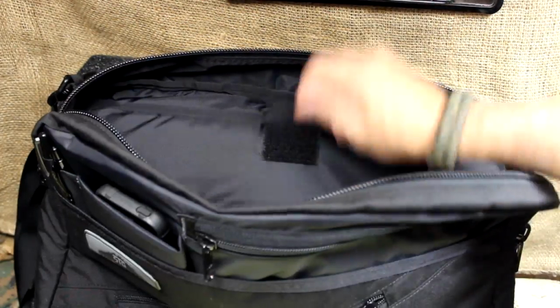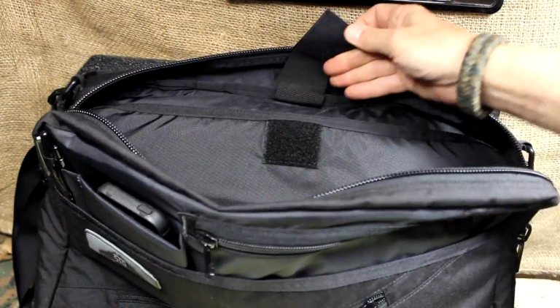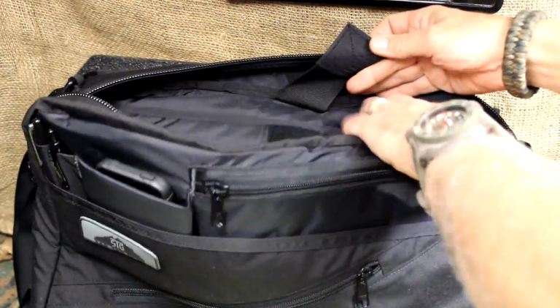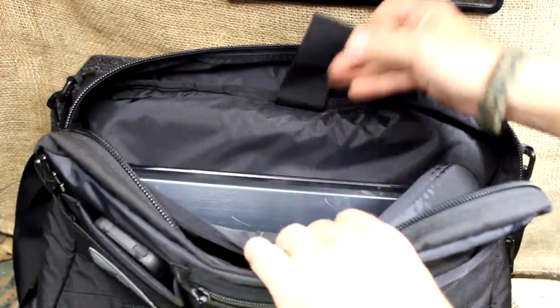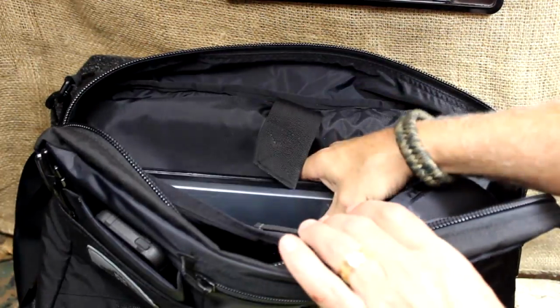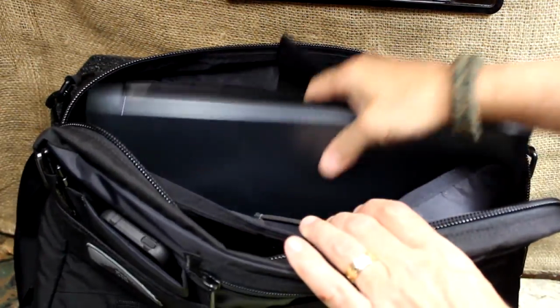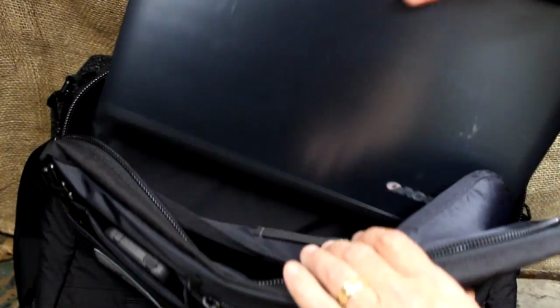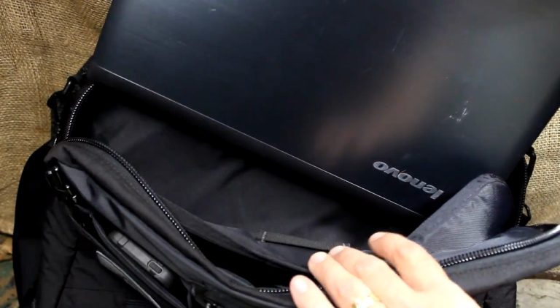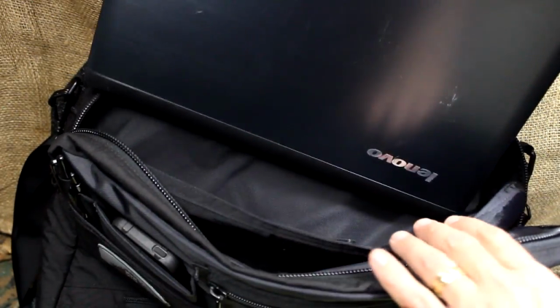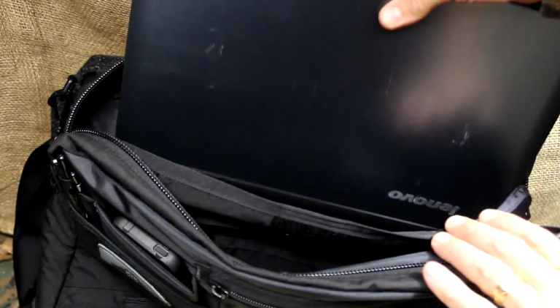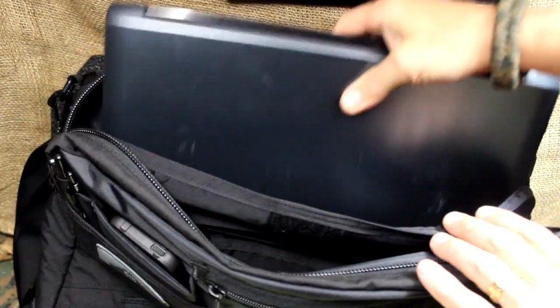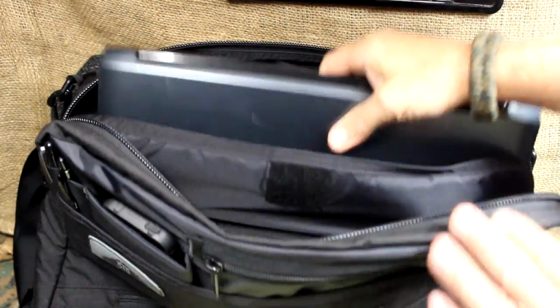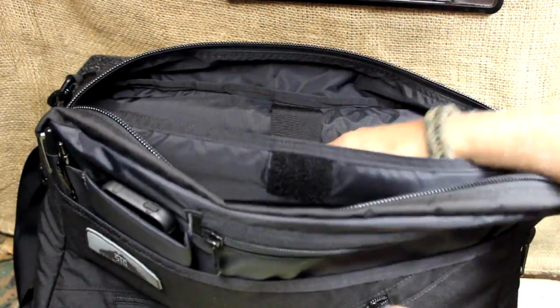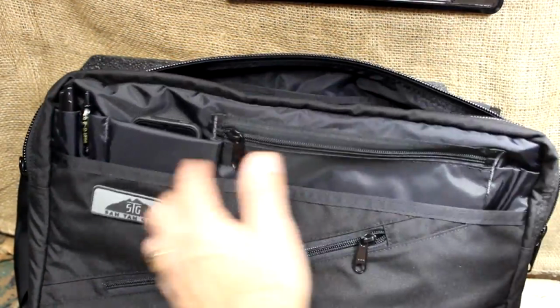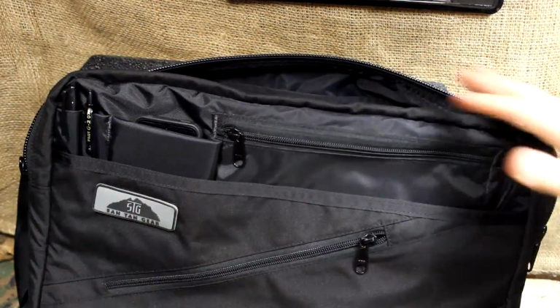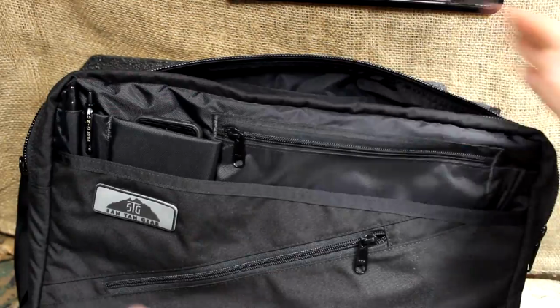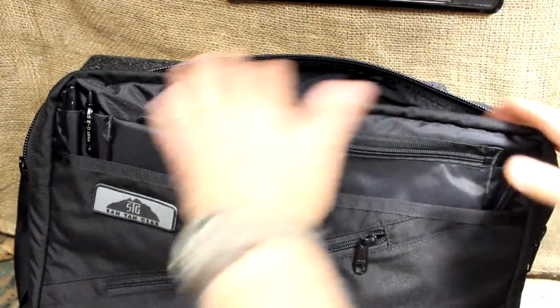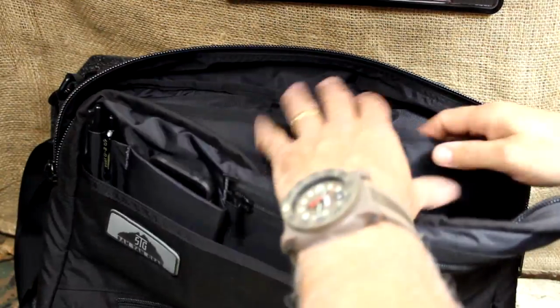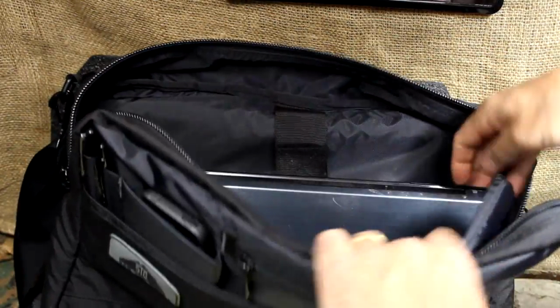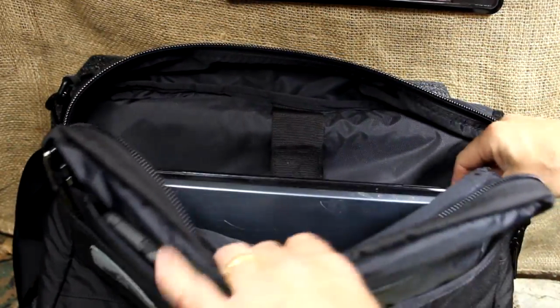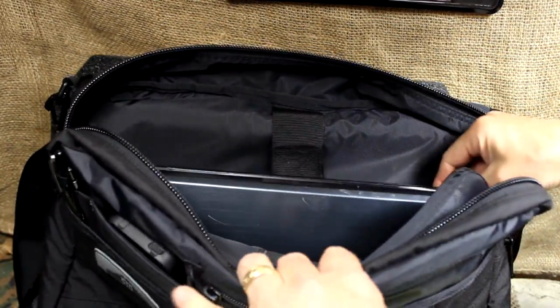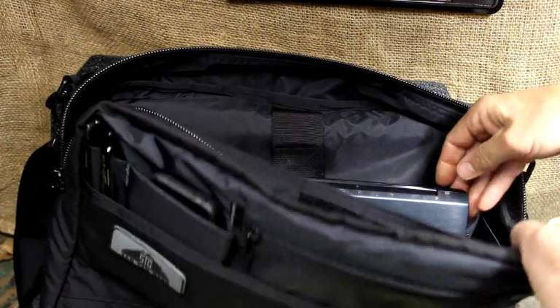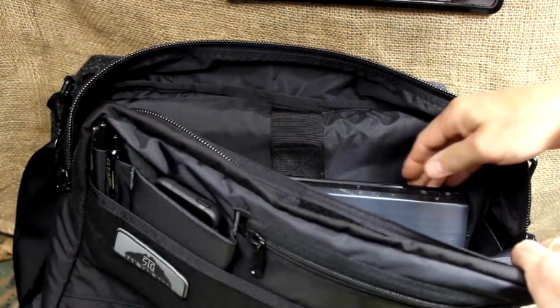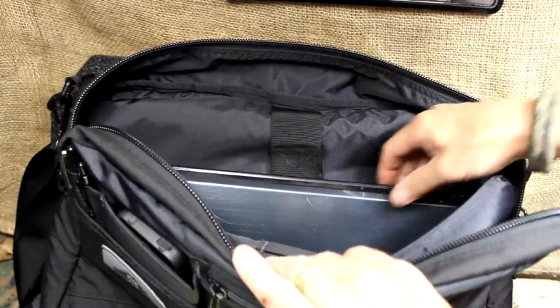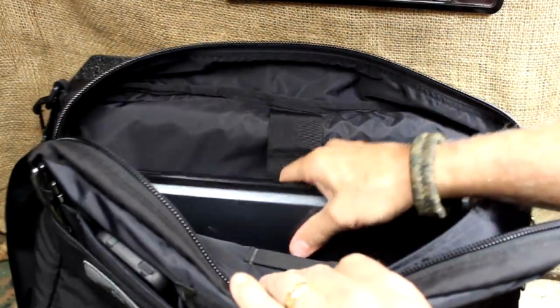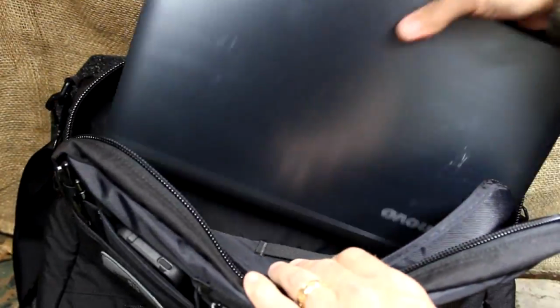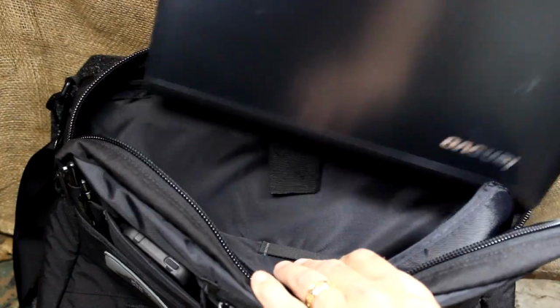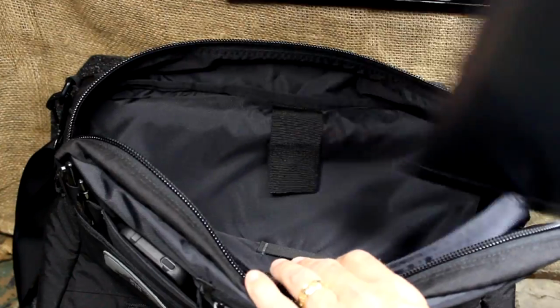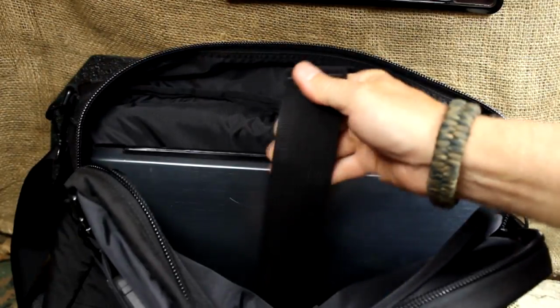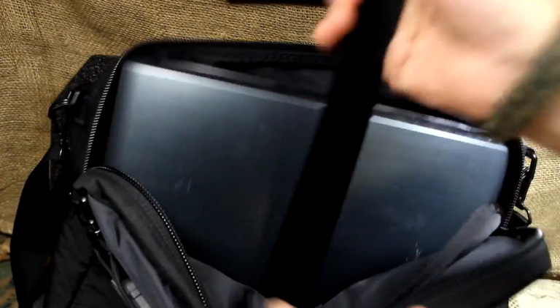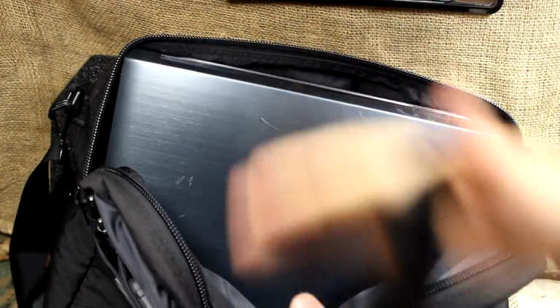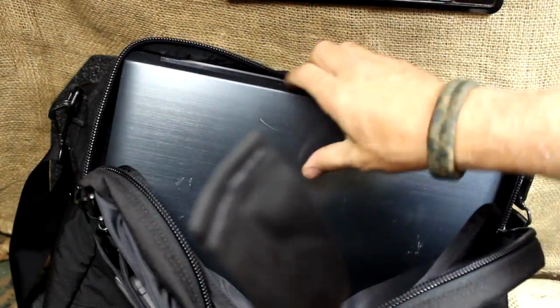There's a little velcro keeper right here. A laptop fits right in — this is a 15-inch laptop. The panel itself is 12 by 19 inches, so you could probably fit something a little larger, but not much more than about a 15-inch. And it has a strap here so you're able to pull it out easily.